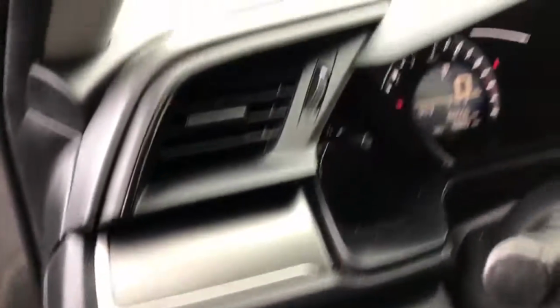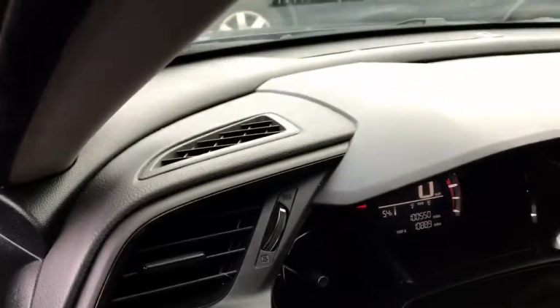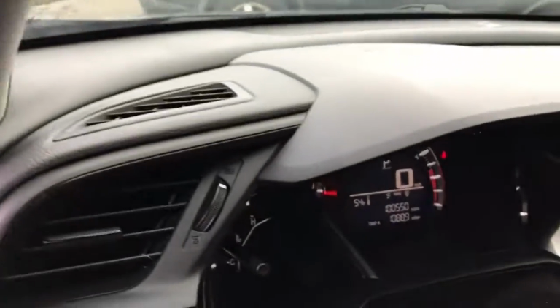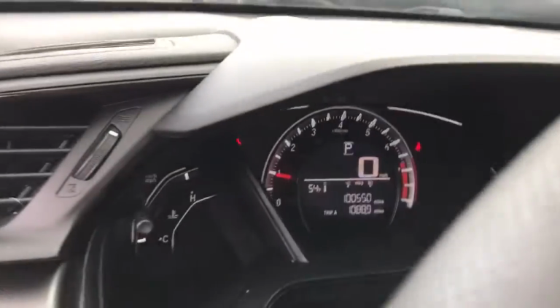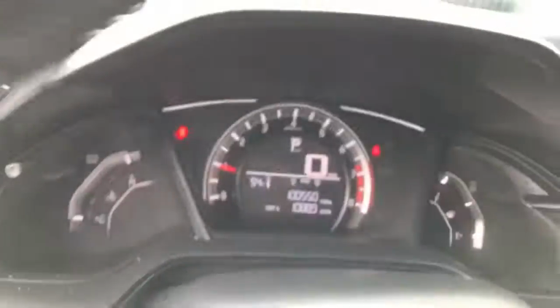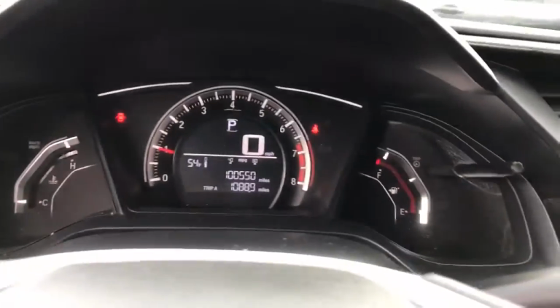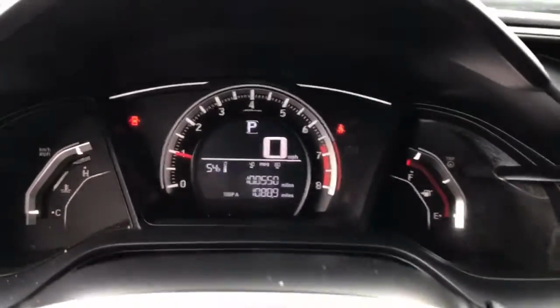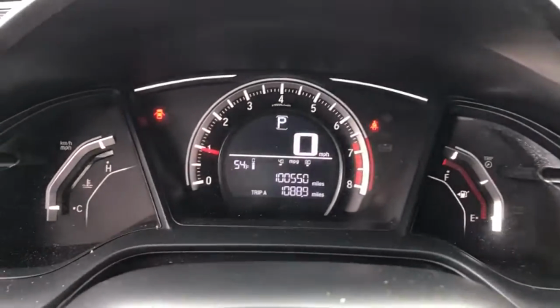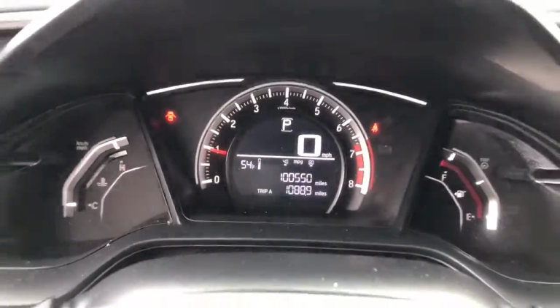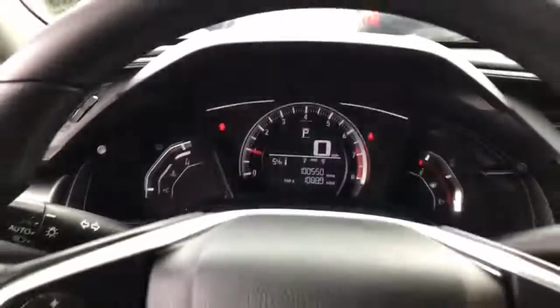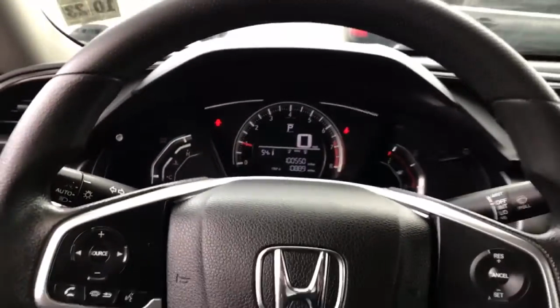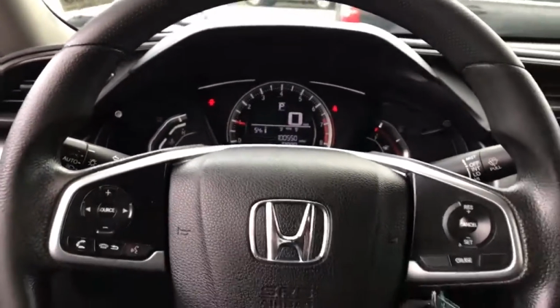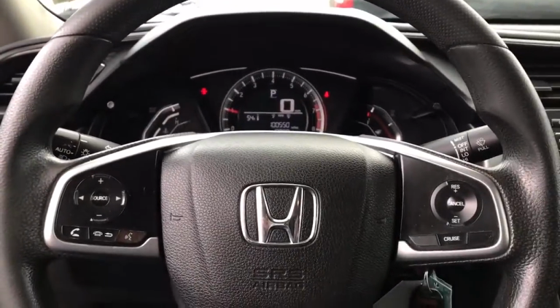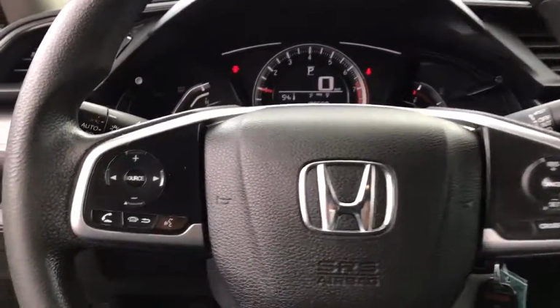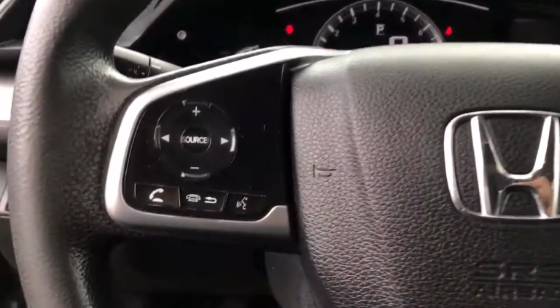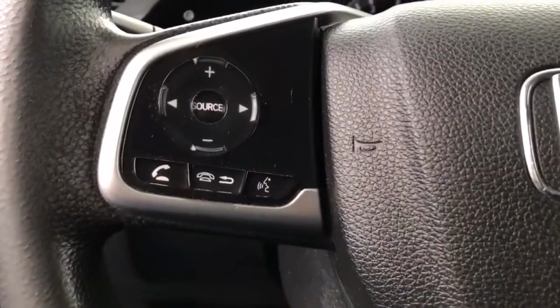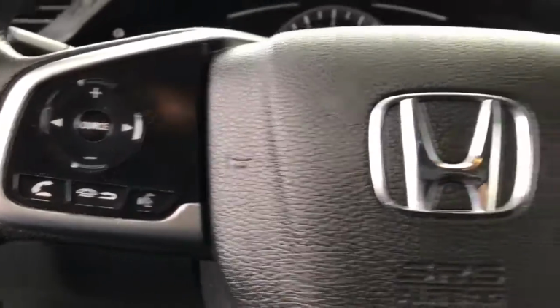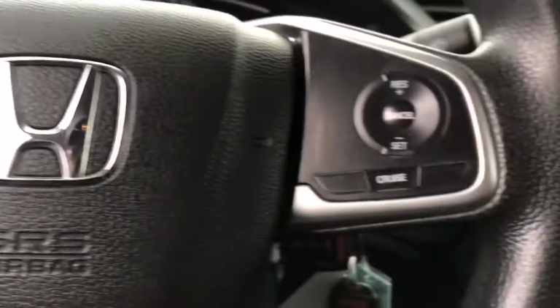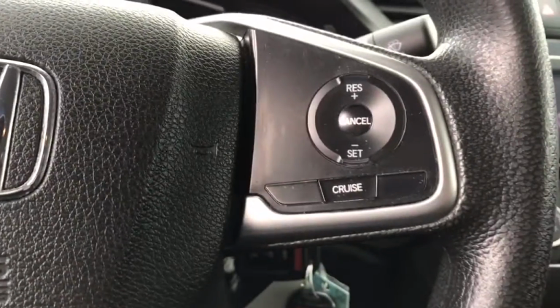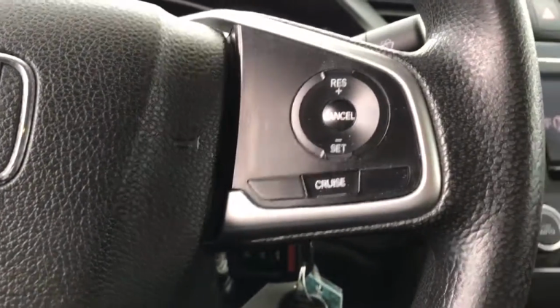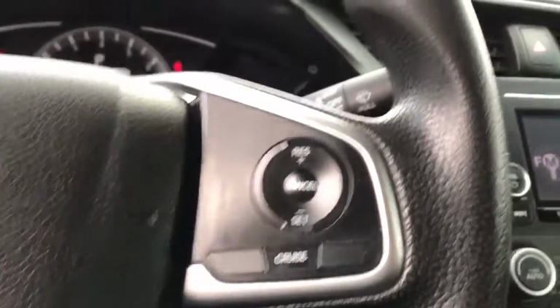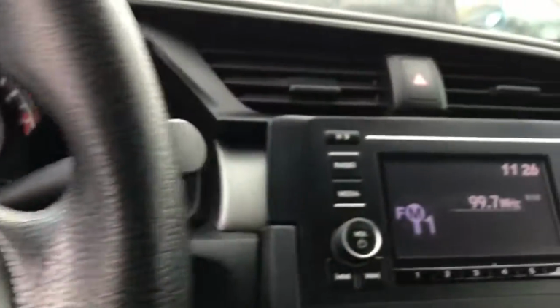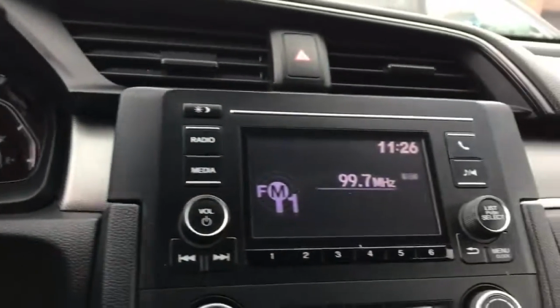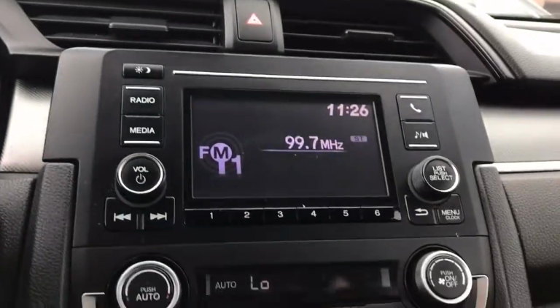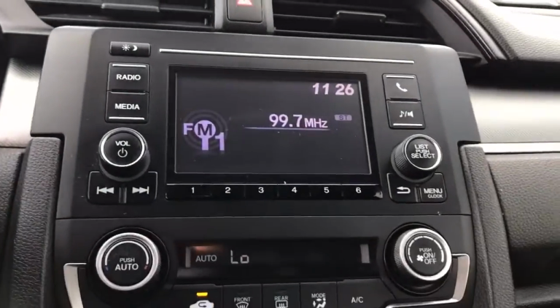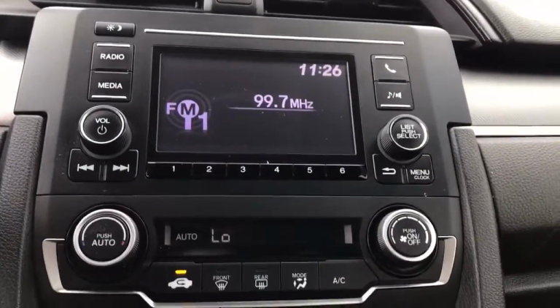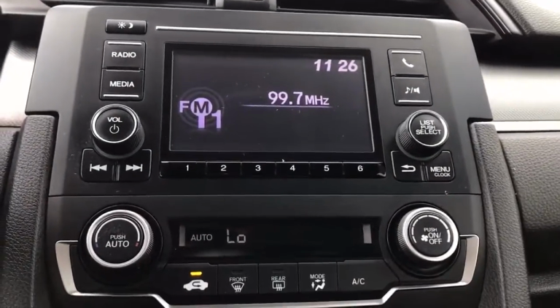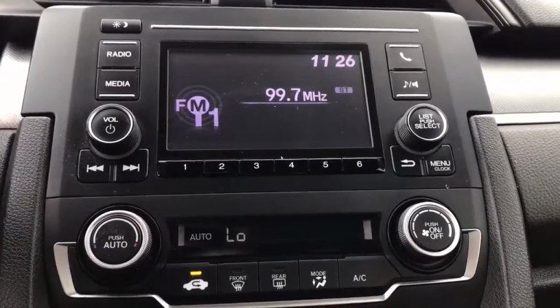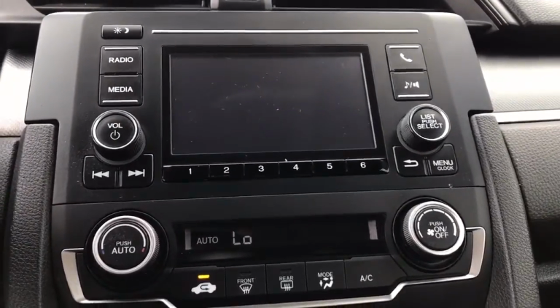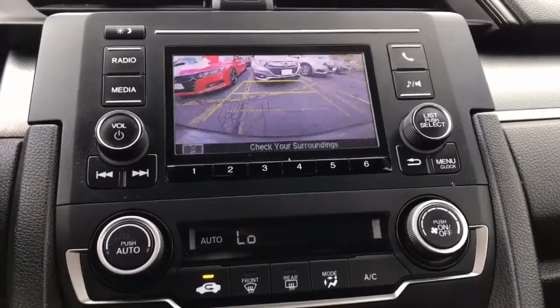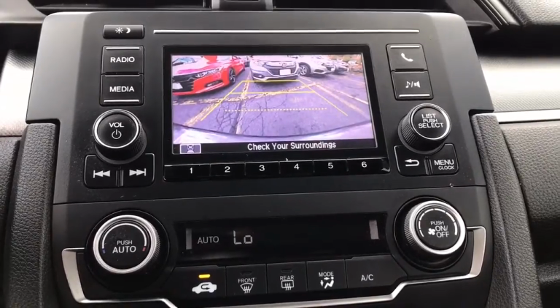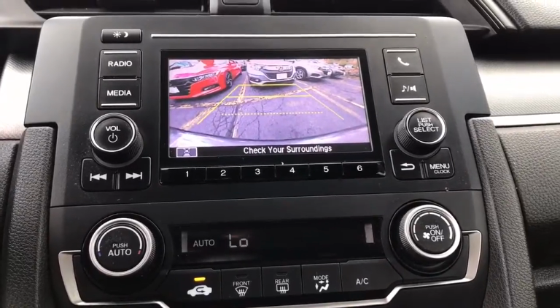The following are some of this vehicle's highlighted options: keyless entry, electronic stability control, Bluetooth, power windows, bucket seats, four-wheel disc brakes, and power steering.